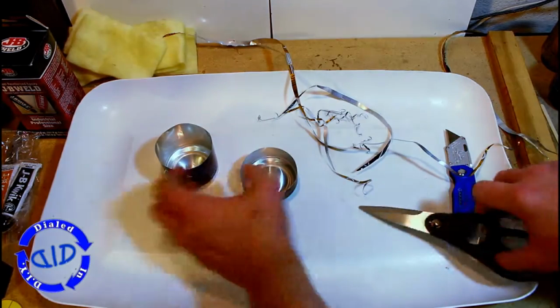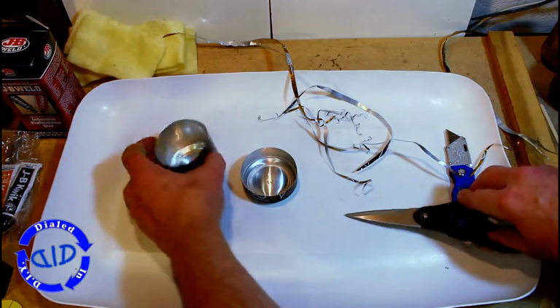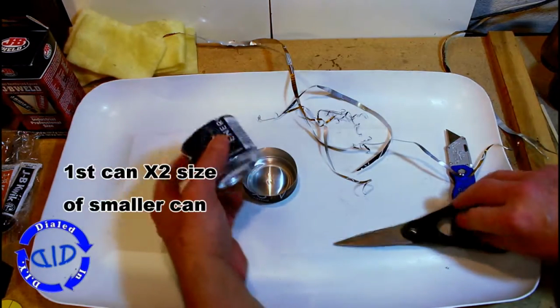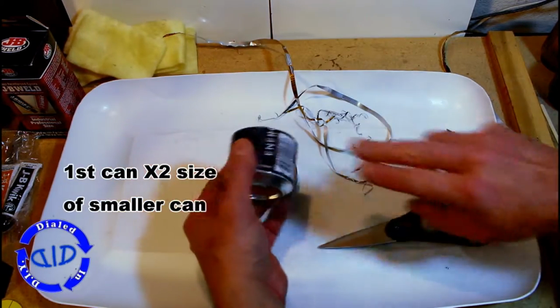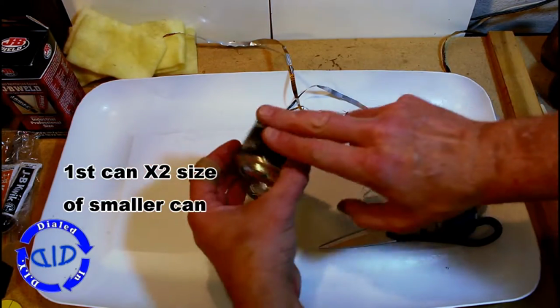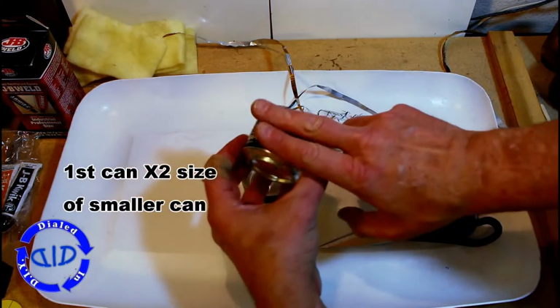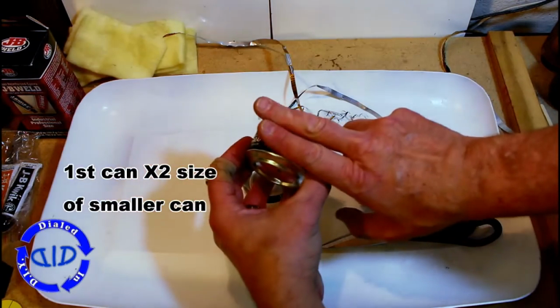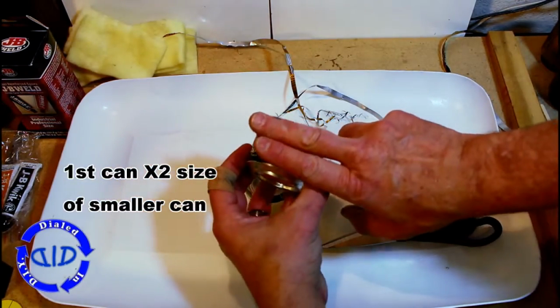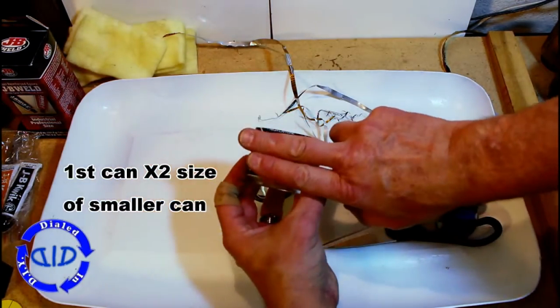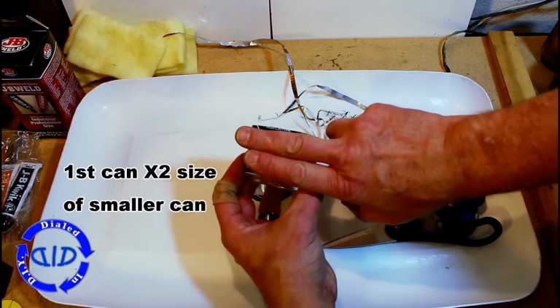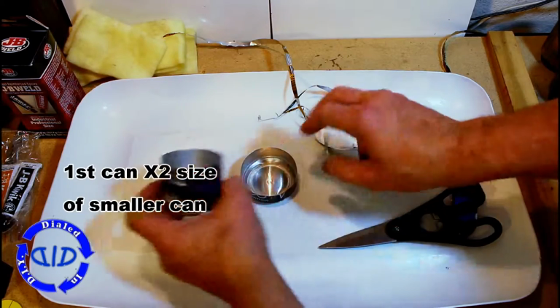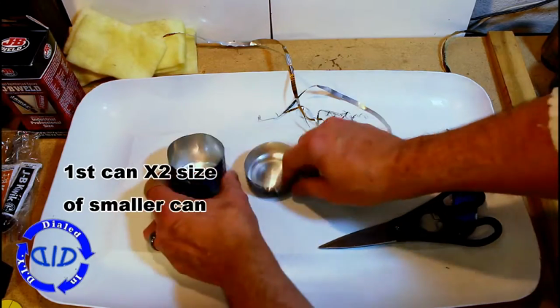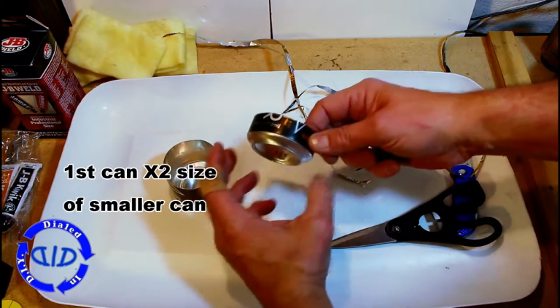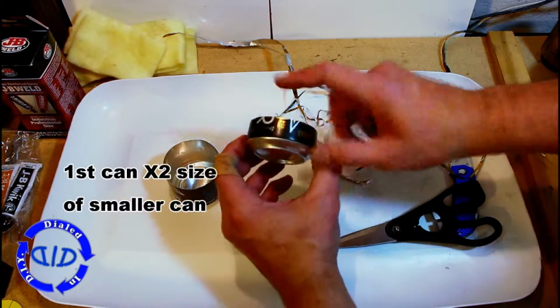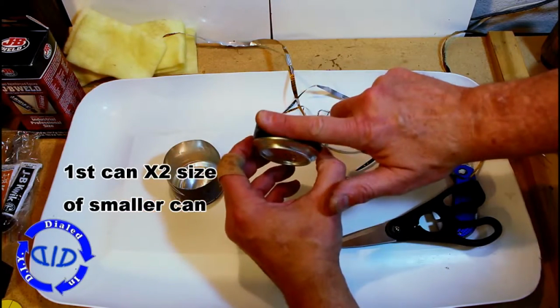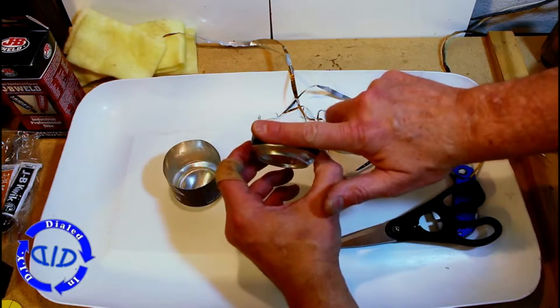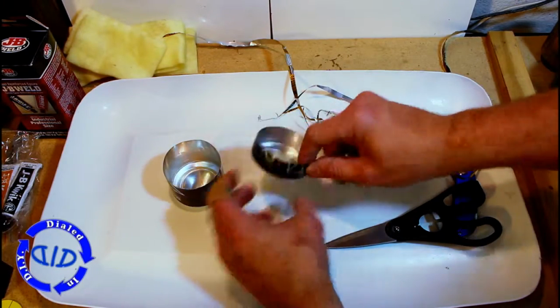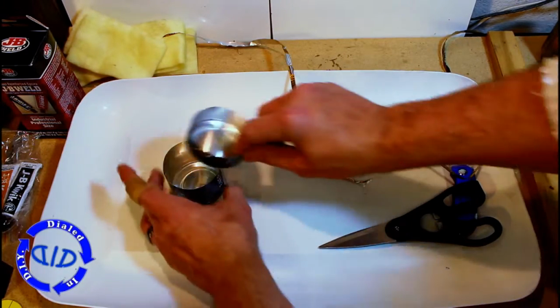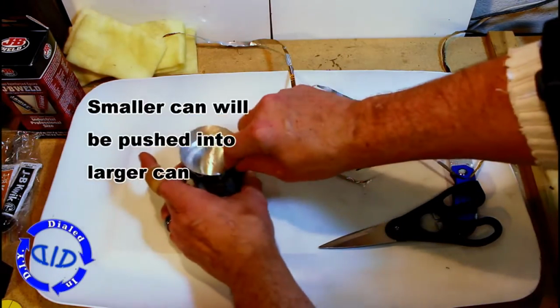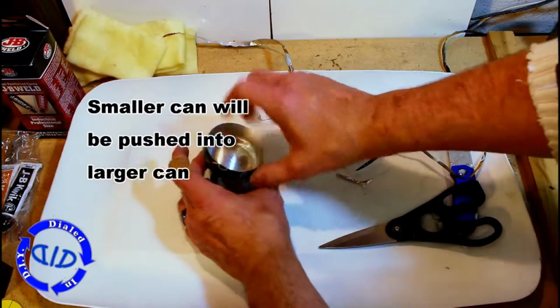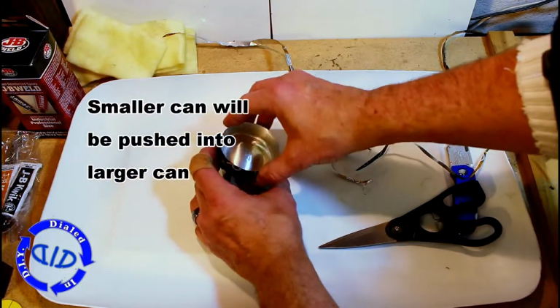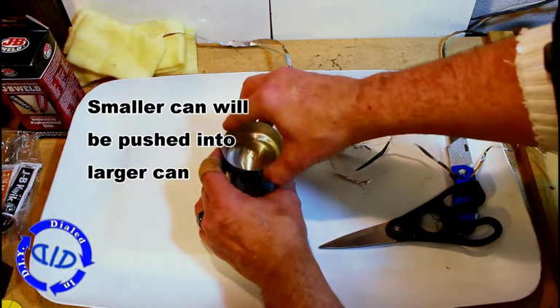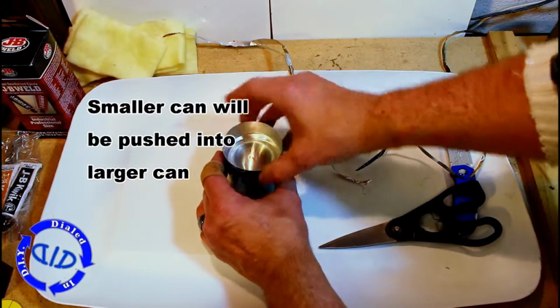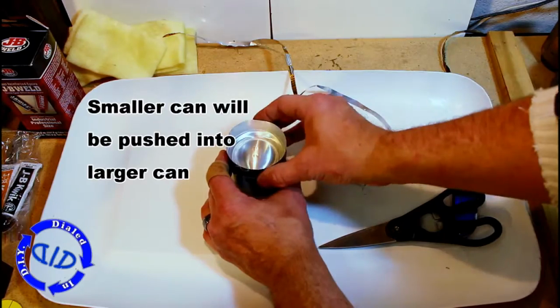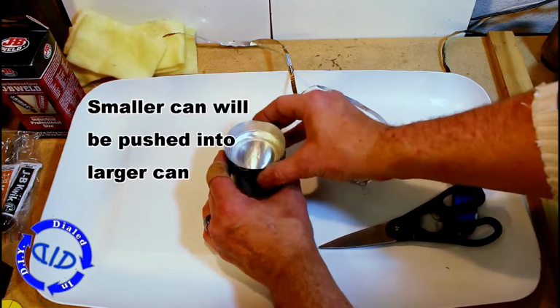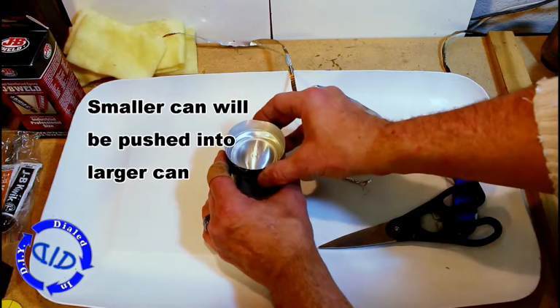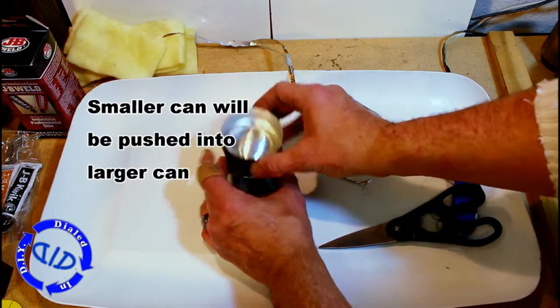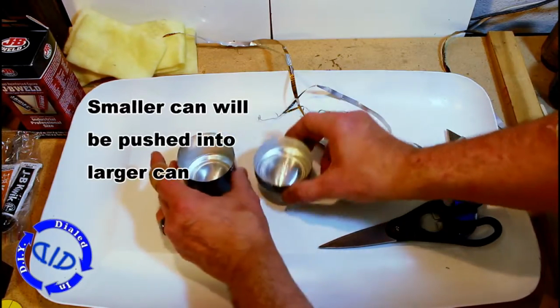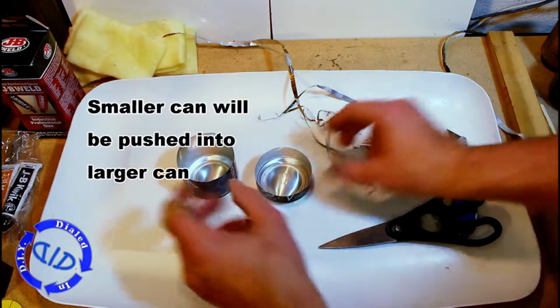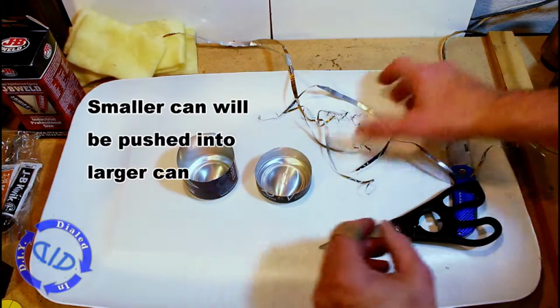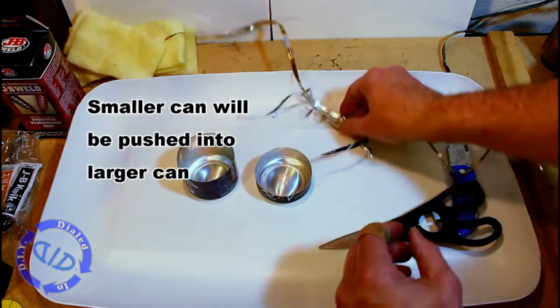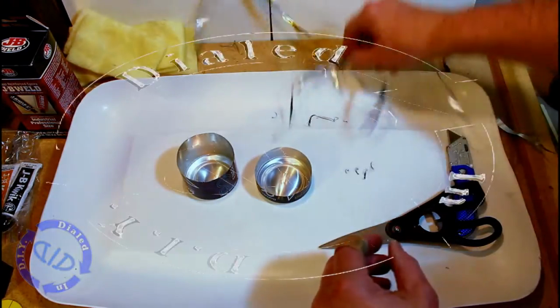One of the big reasons this piece needs to be smaller than the first one is because it's going to sit down inside. So whatever difference there is between these two is going to be the amount of space we have for fuel once we have our stove assembled.